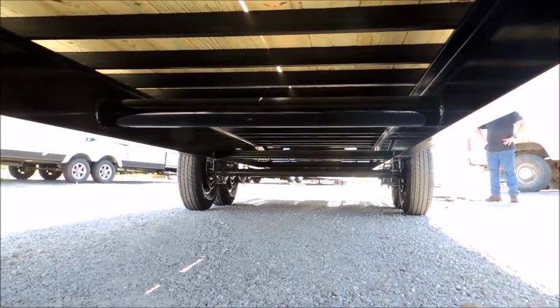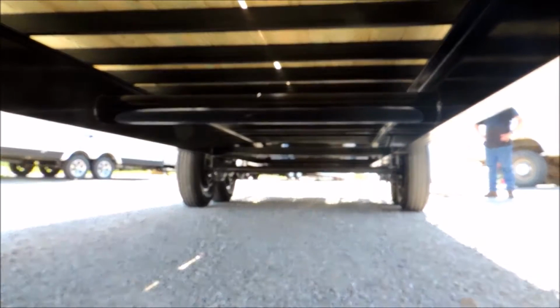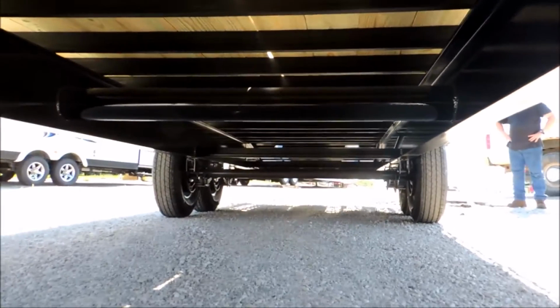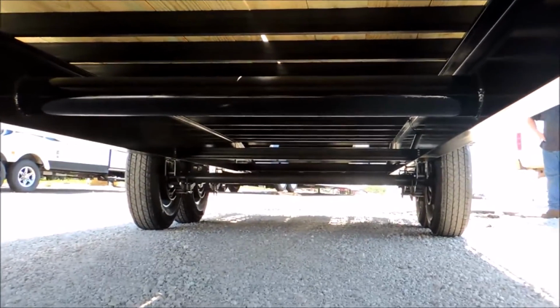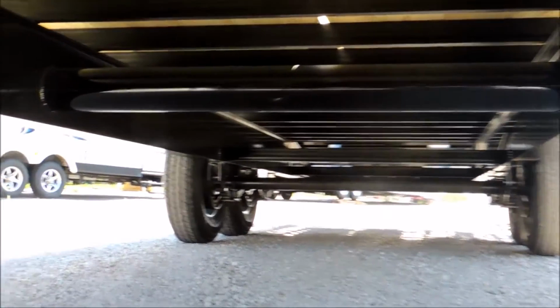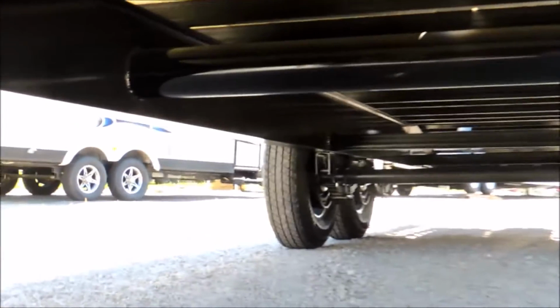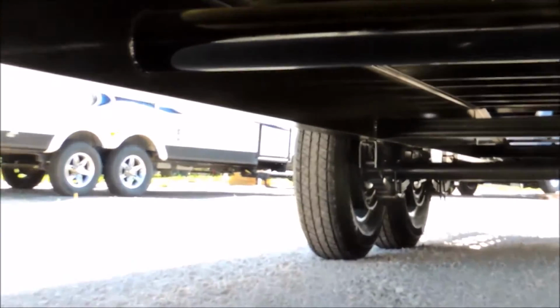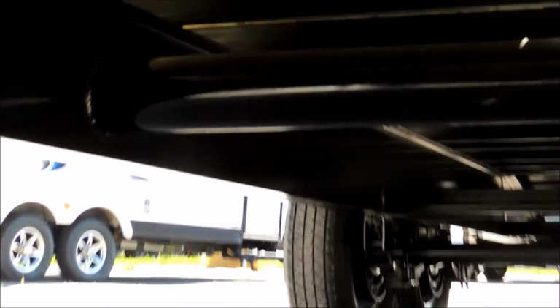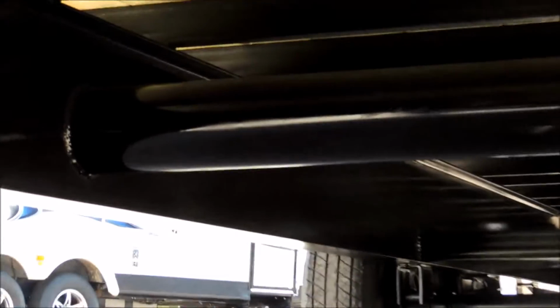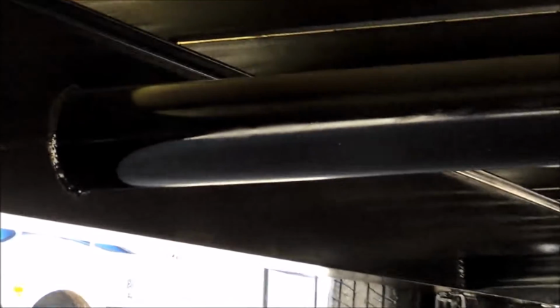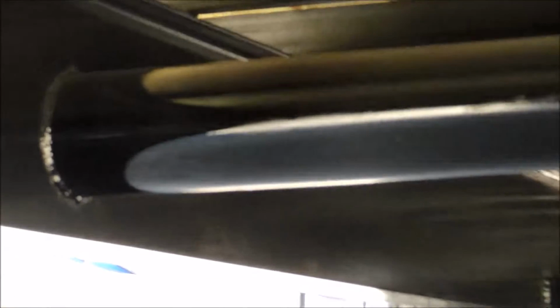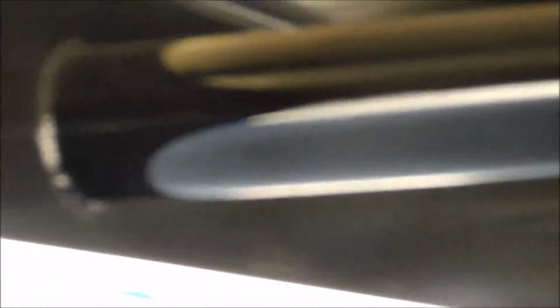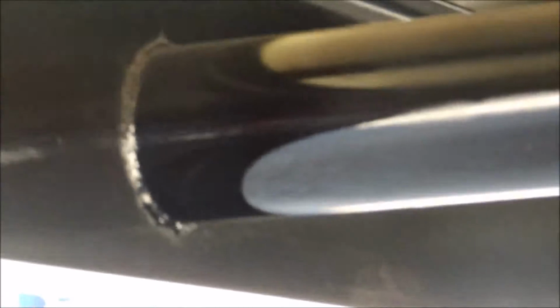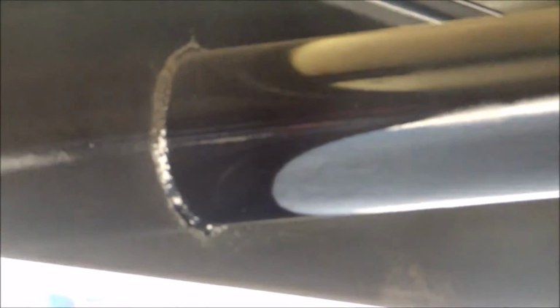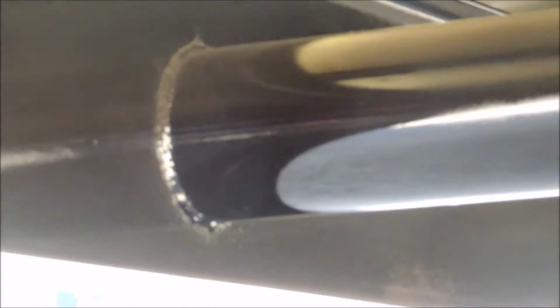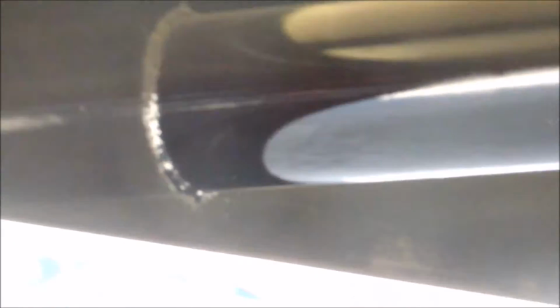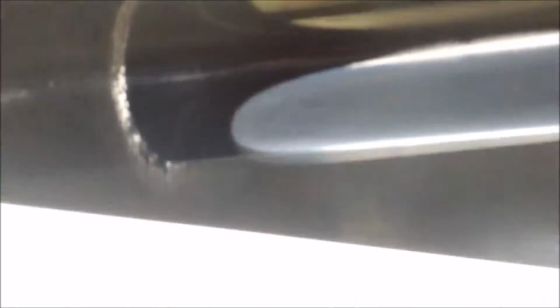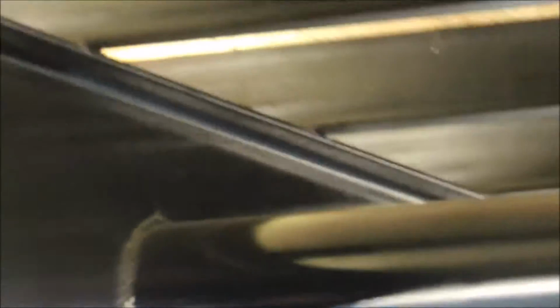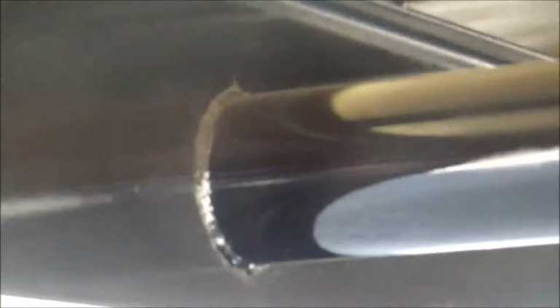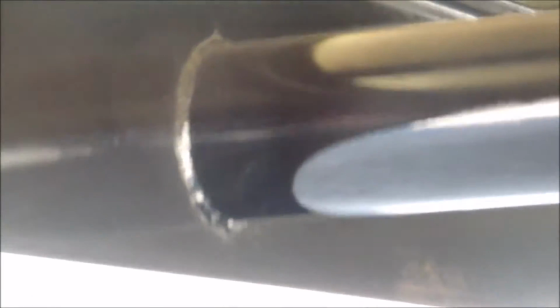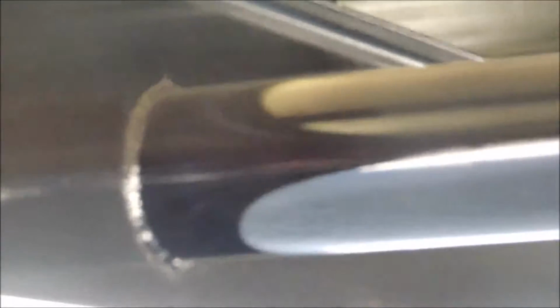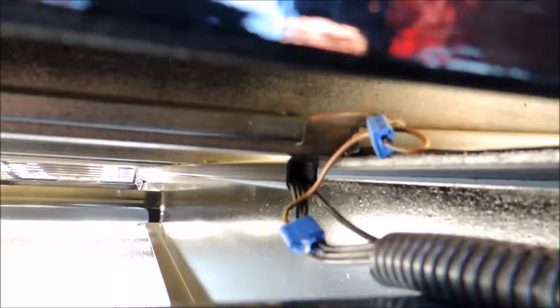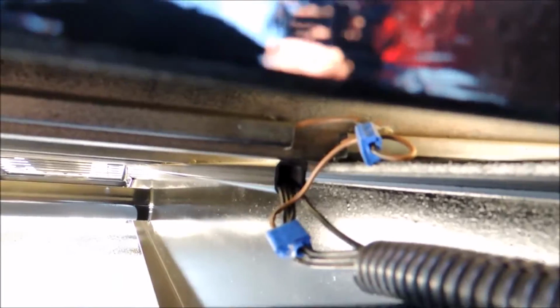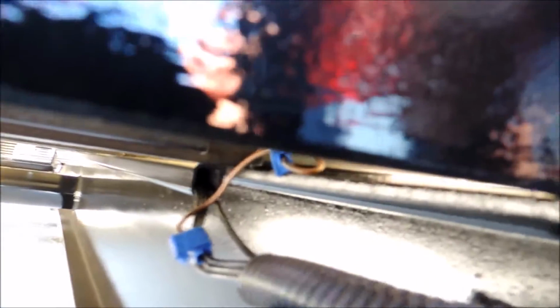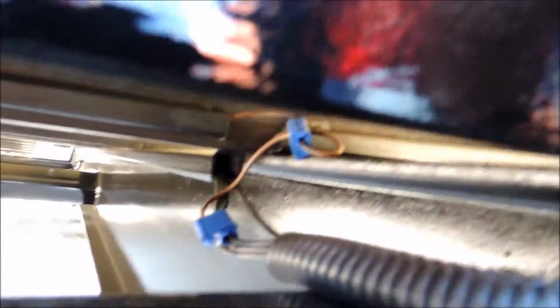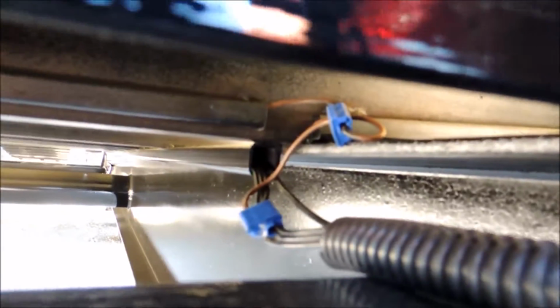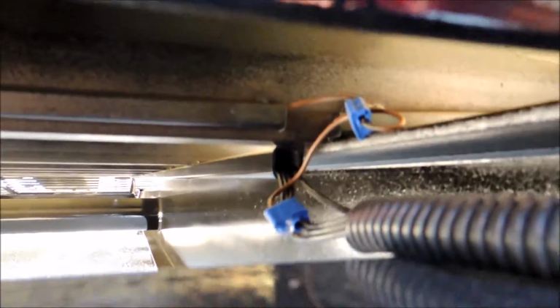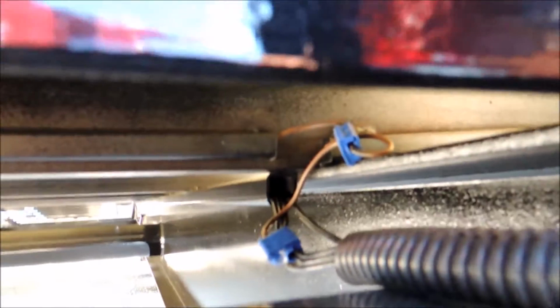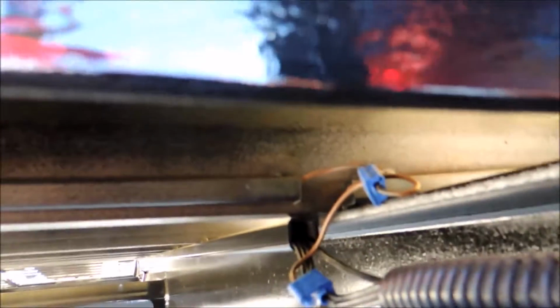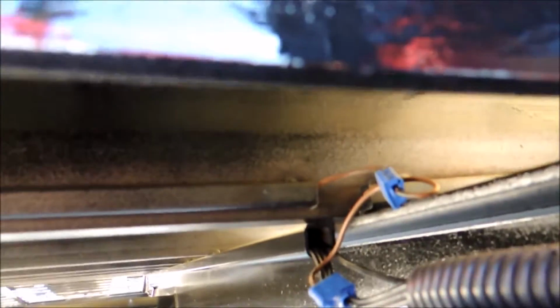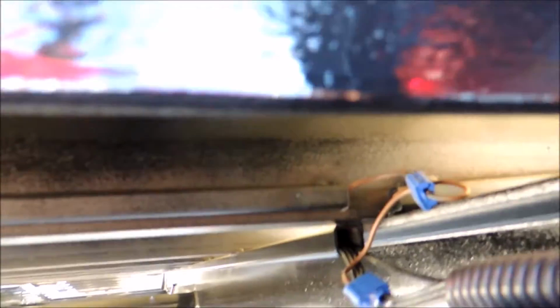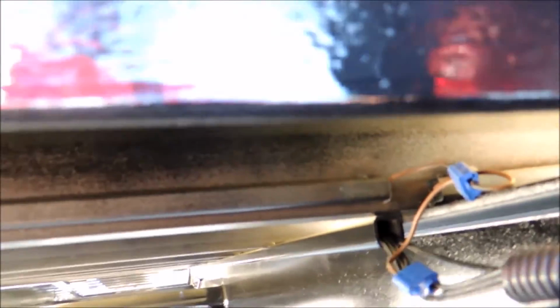Let's flip around here and show you the coil pack on the side. This is massive — this is what keeps the trailer from swaying or twisting. Here's the tube that runs alongside the frame, and all your wiring runs inside a protected steel jacket.